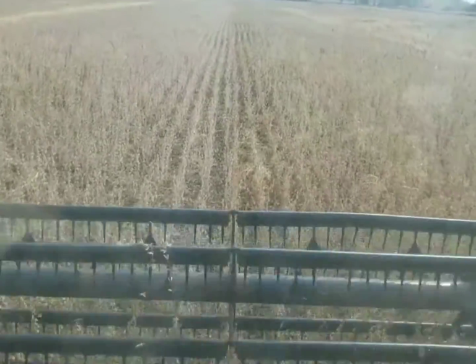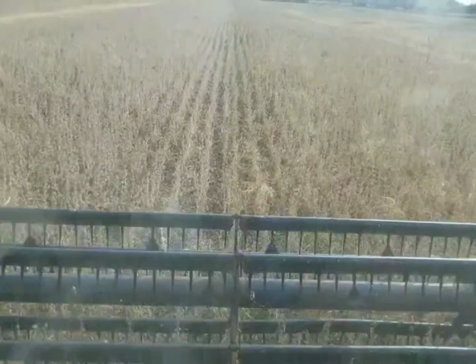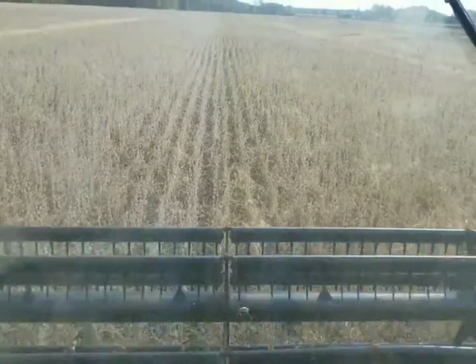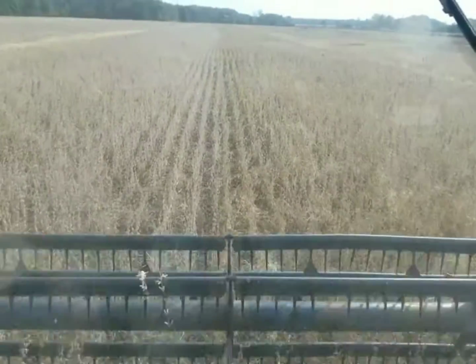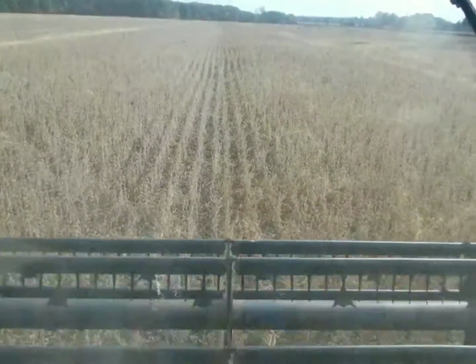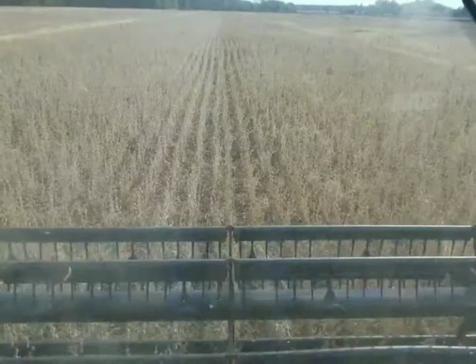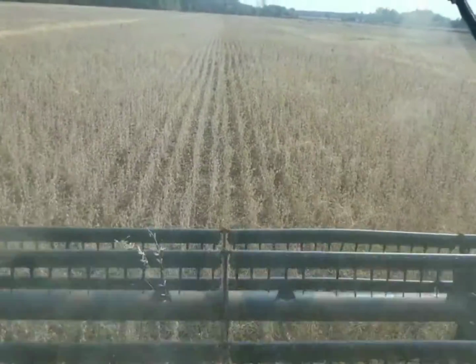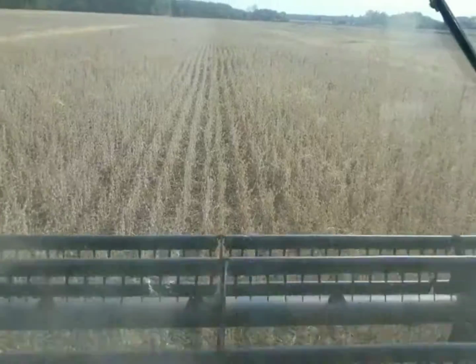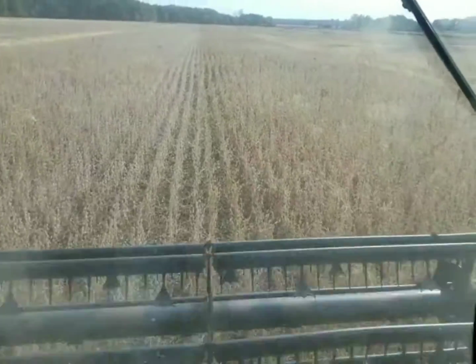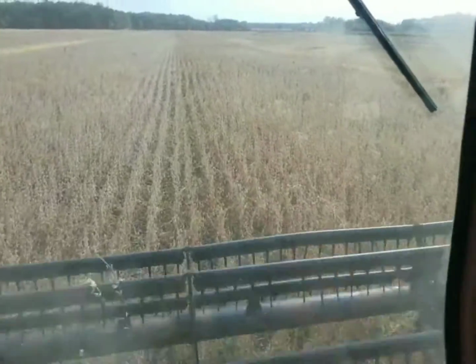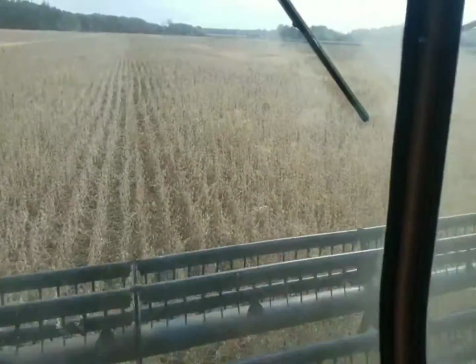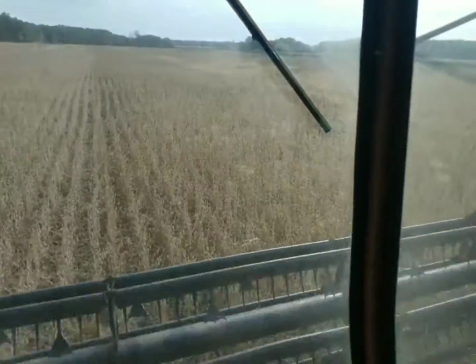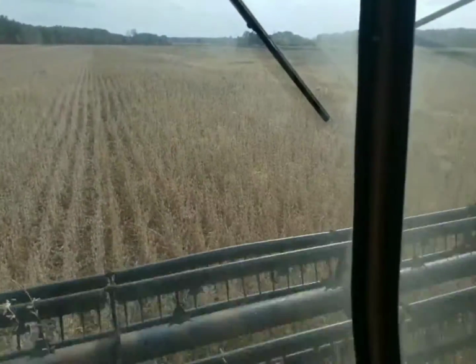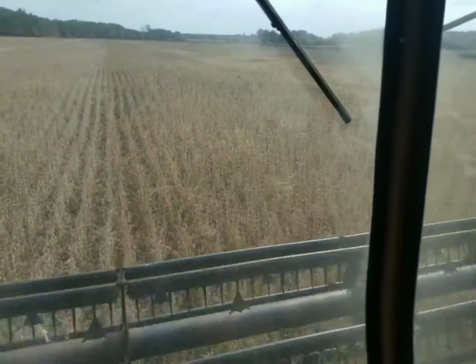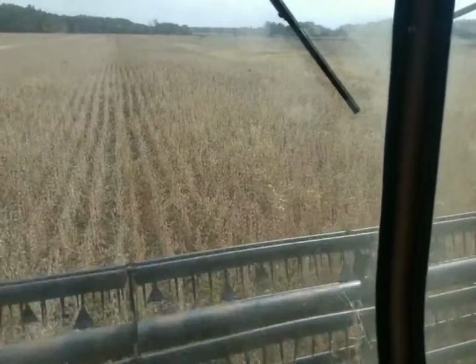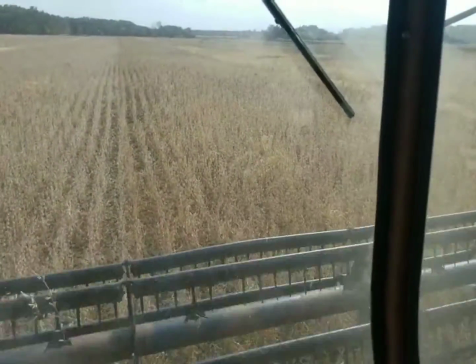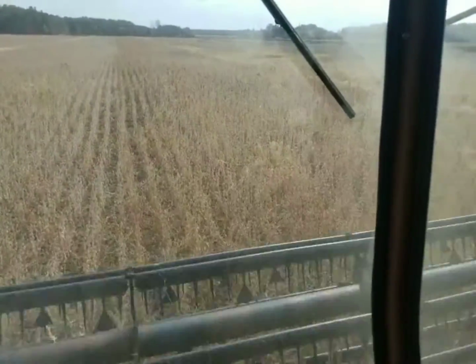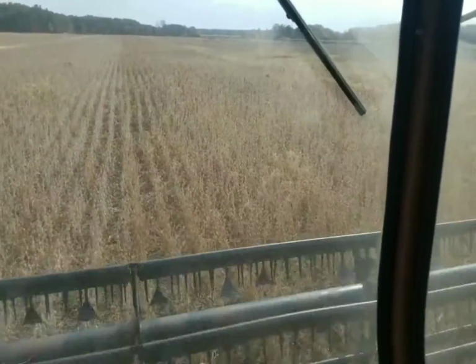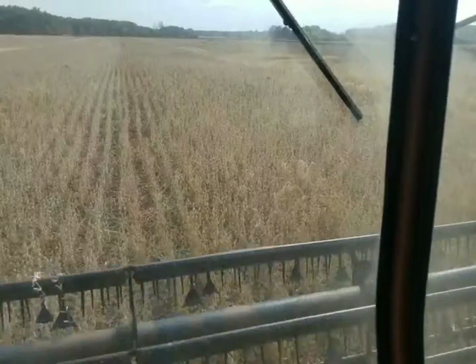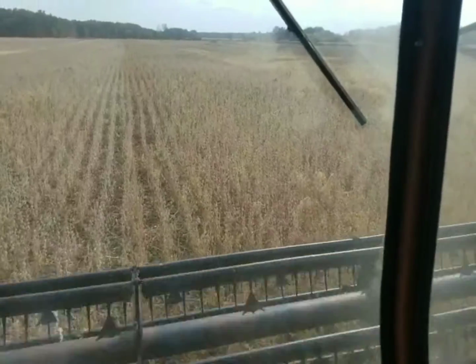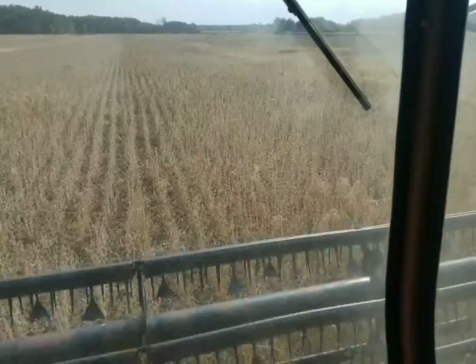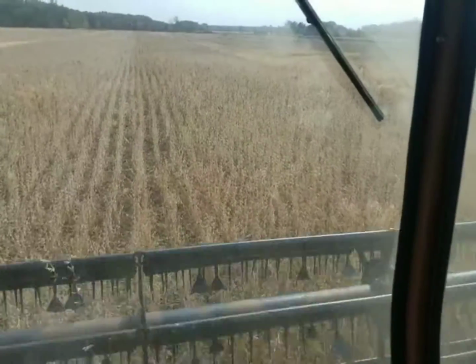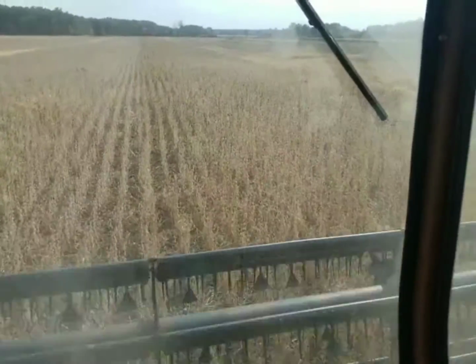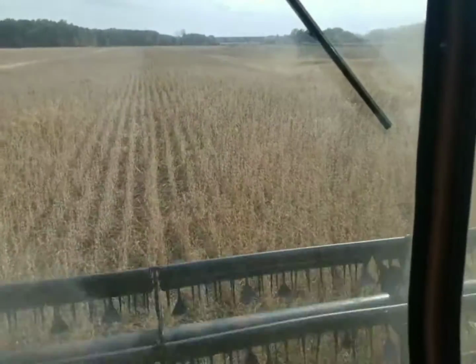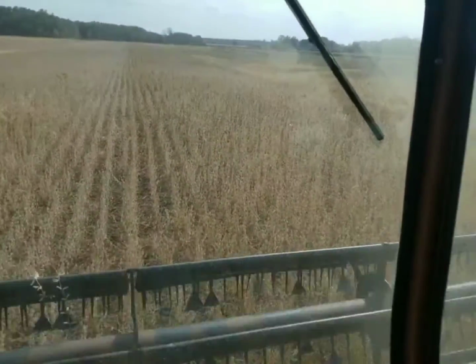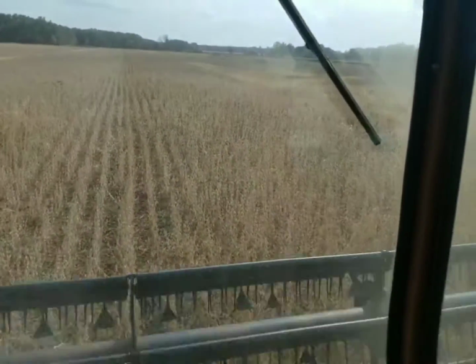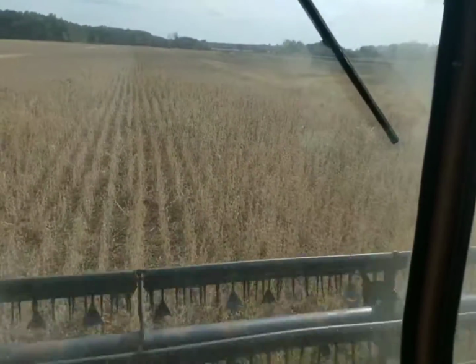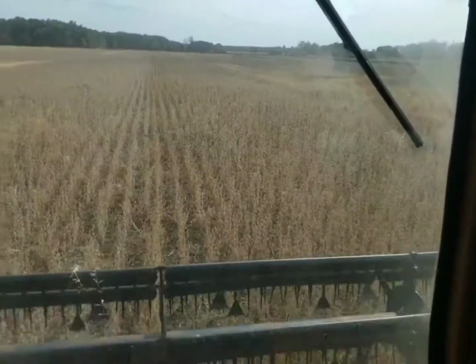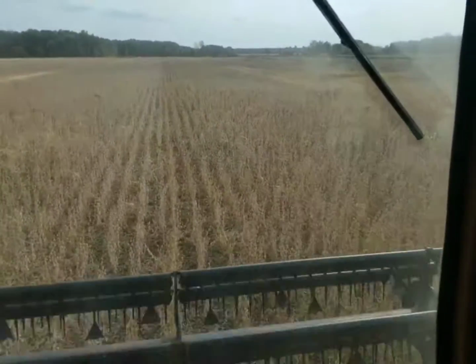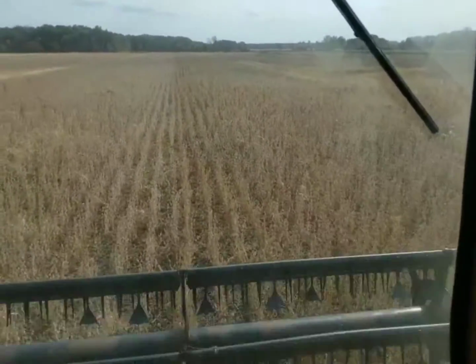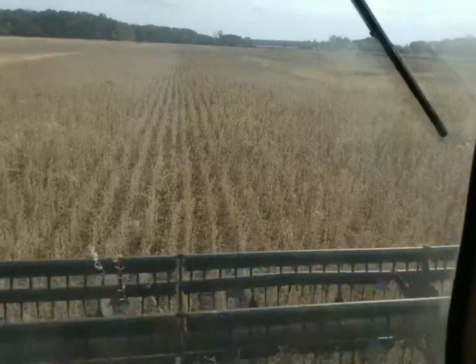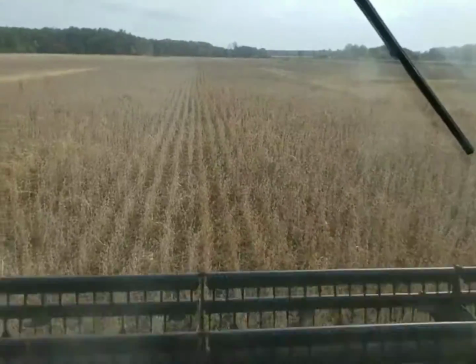I'm gonna cut down to the end of the field, and by that time Roger from MNRX Service should be here to help with the yield checks. Dad will be back from the elevator with the semi so we'll have something to dump into.